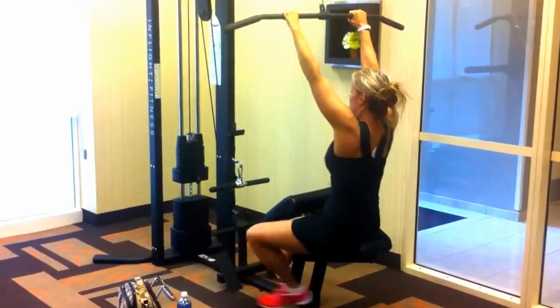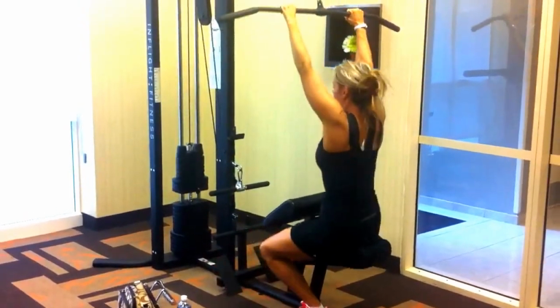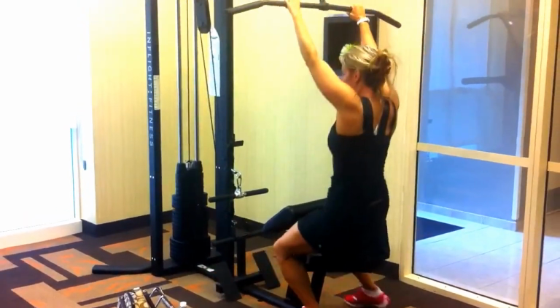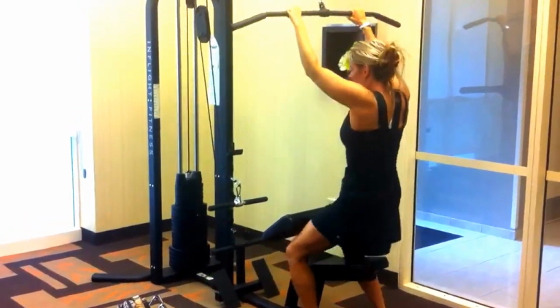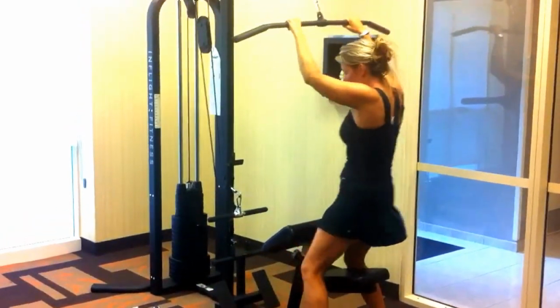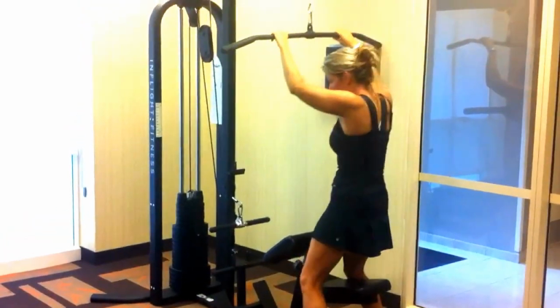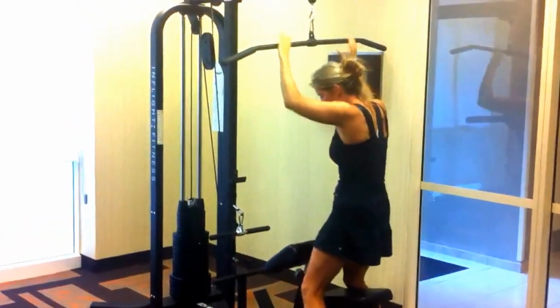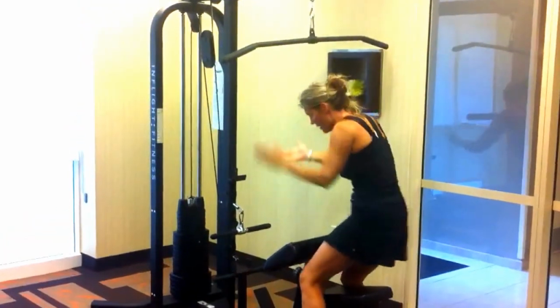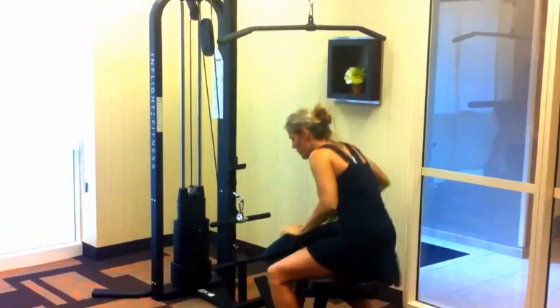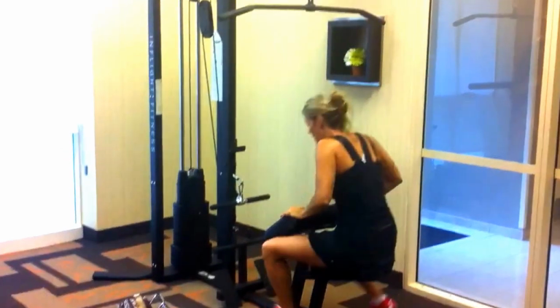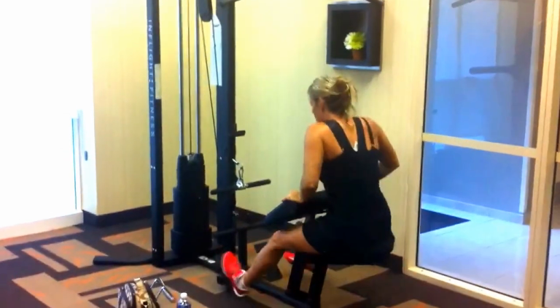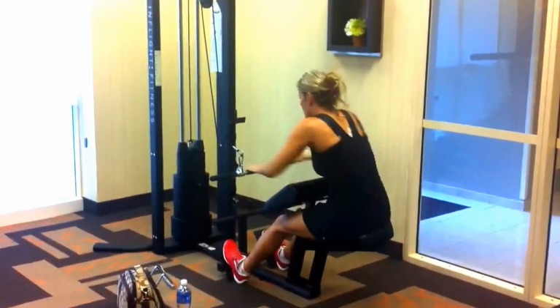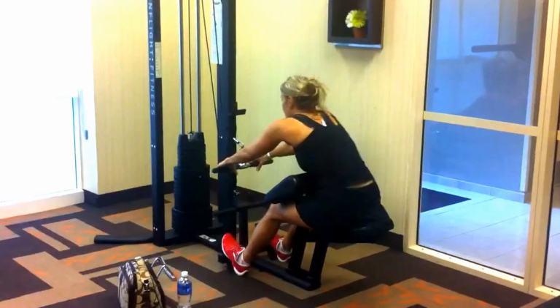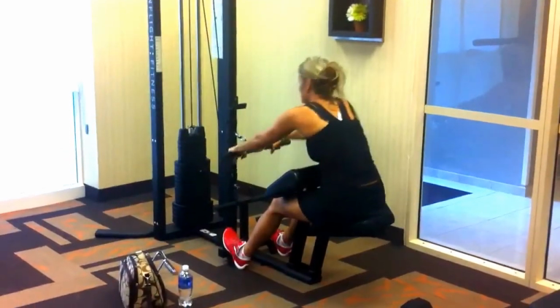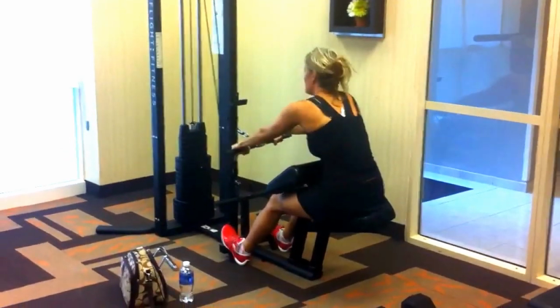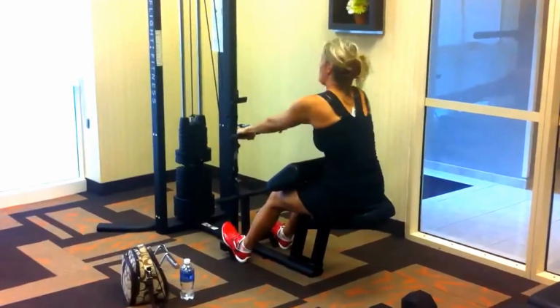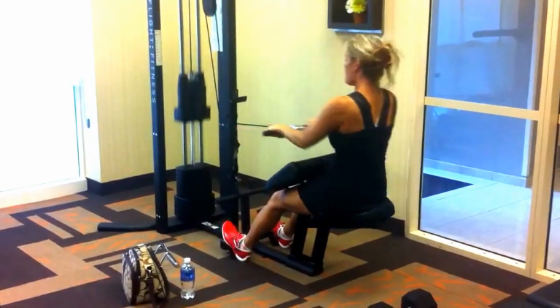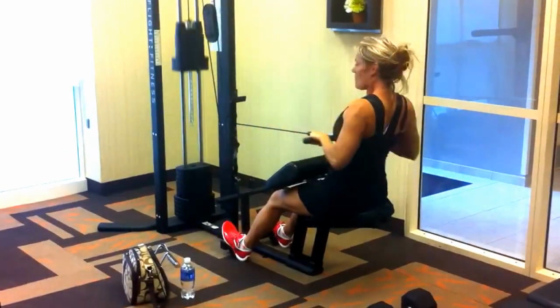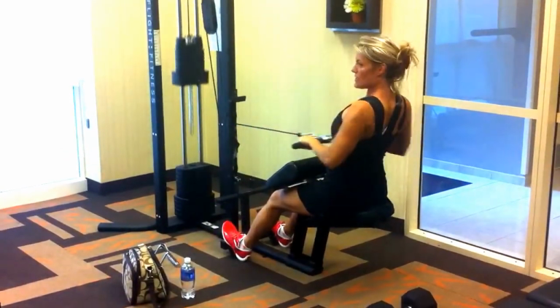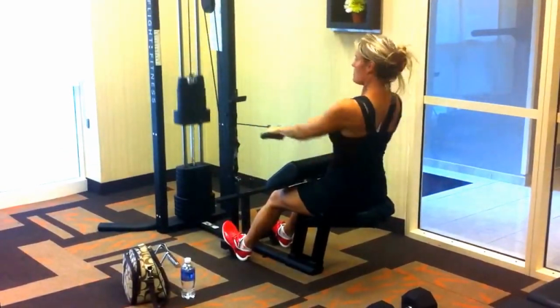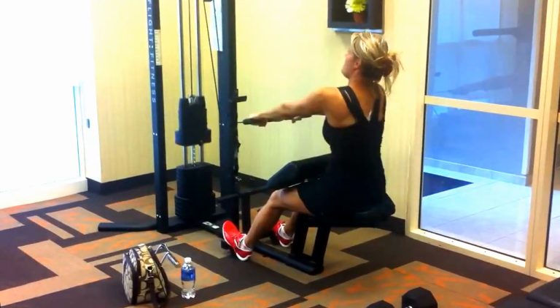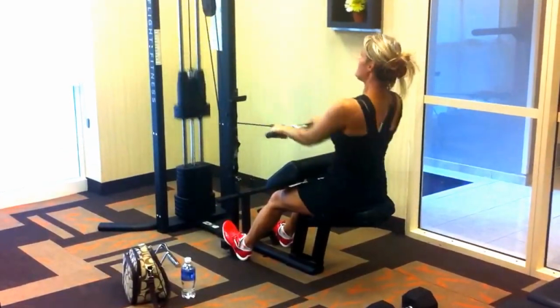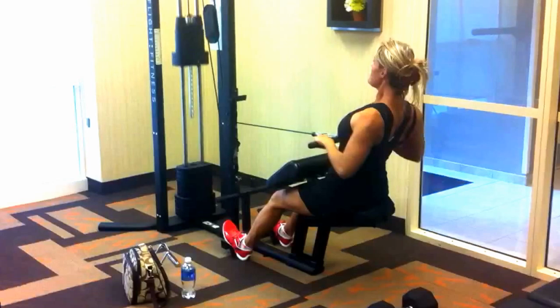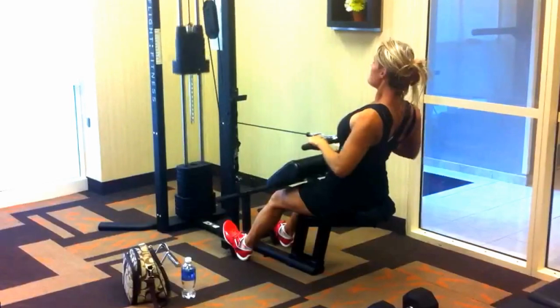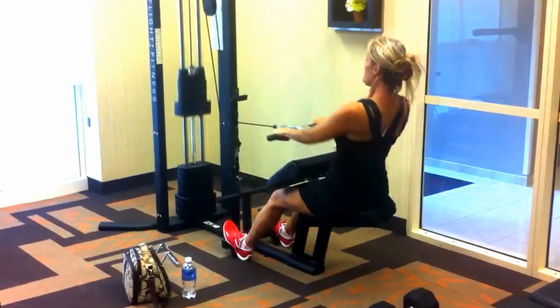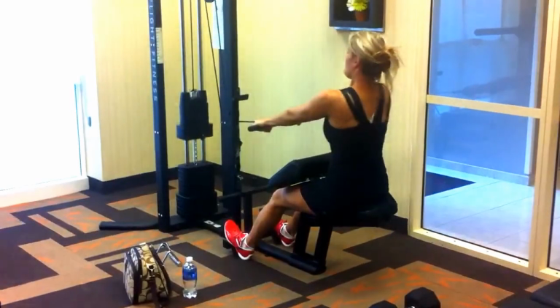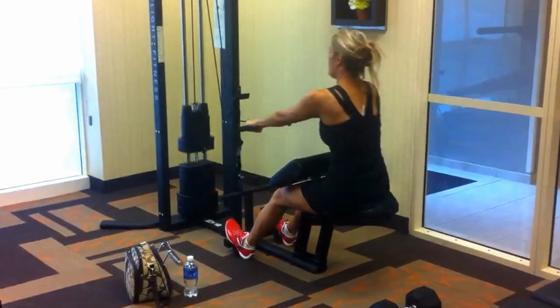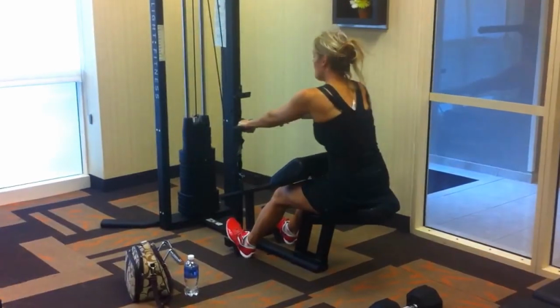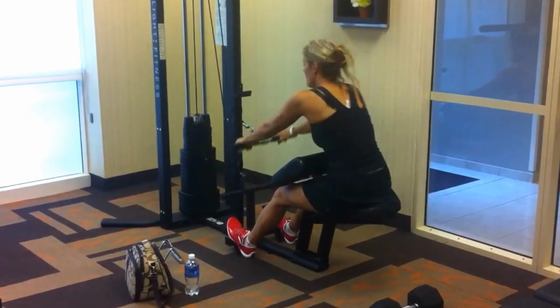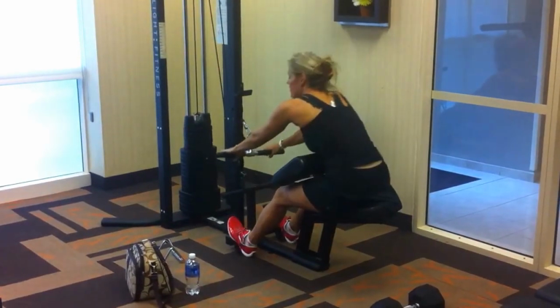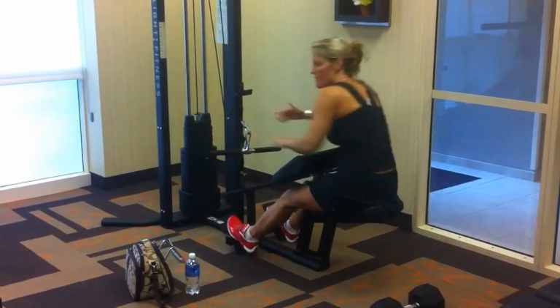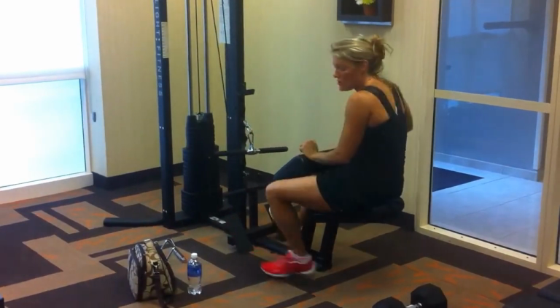With this one, they do have a seated row also. You can go right into the seated row, which is this one. 15 of those.